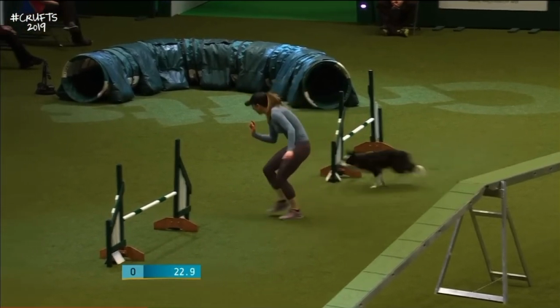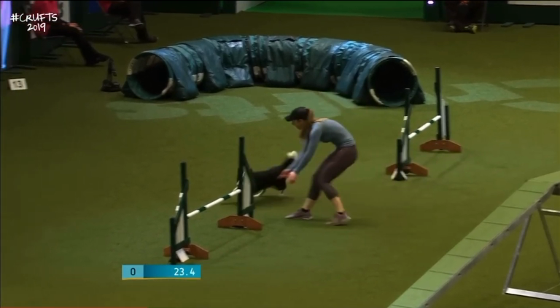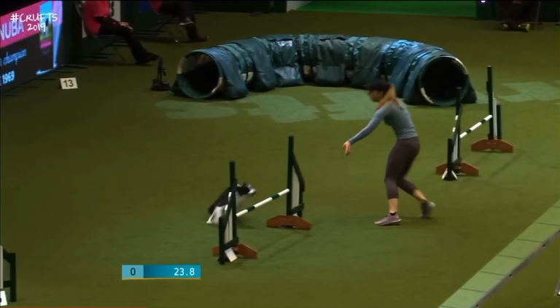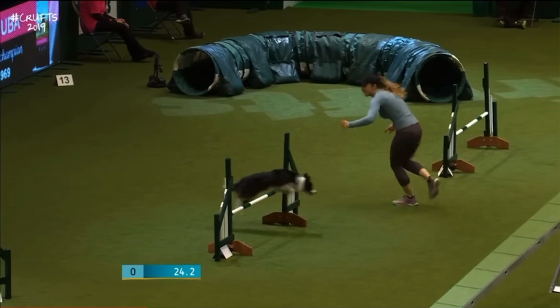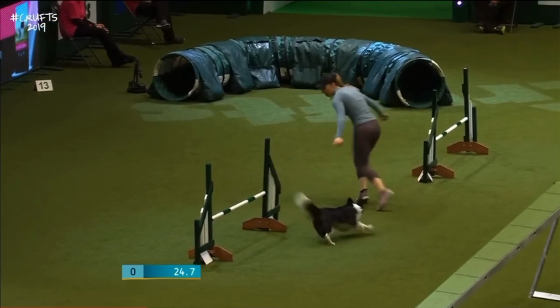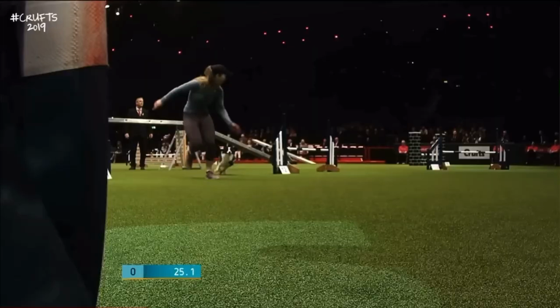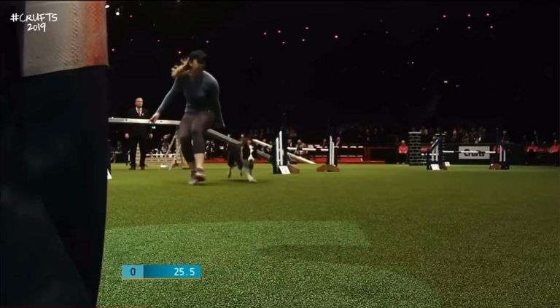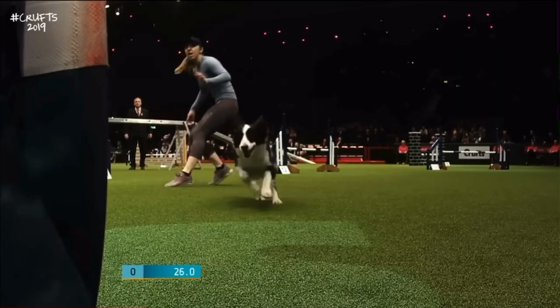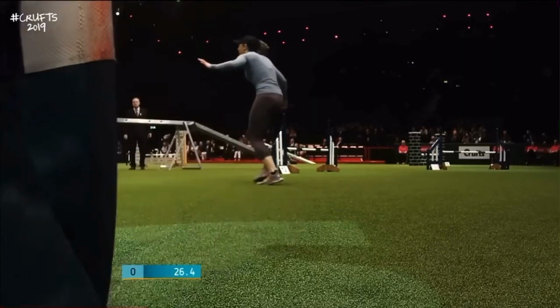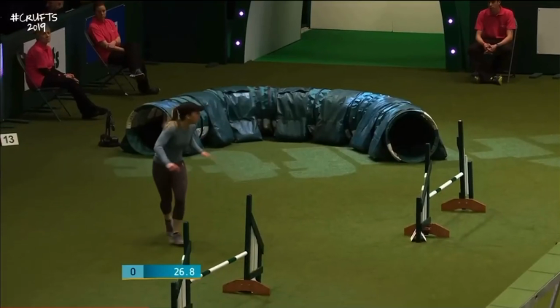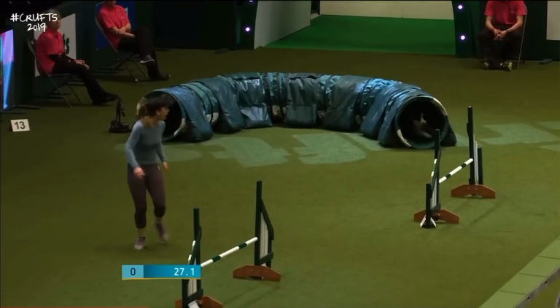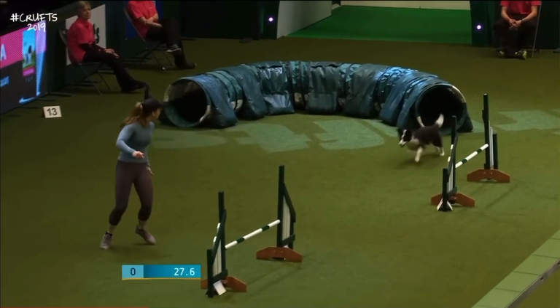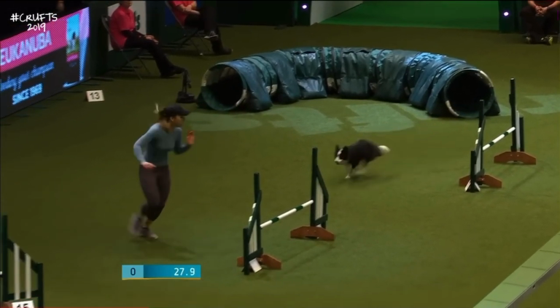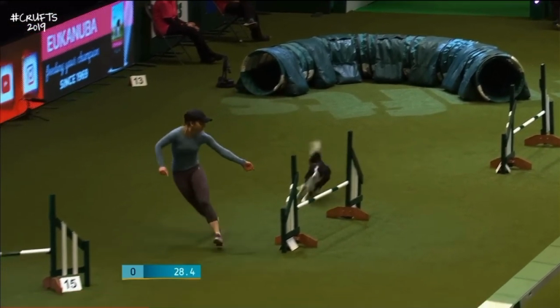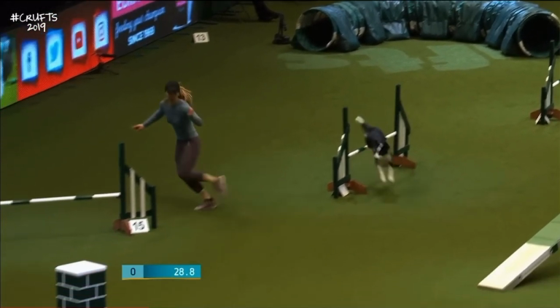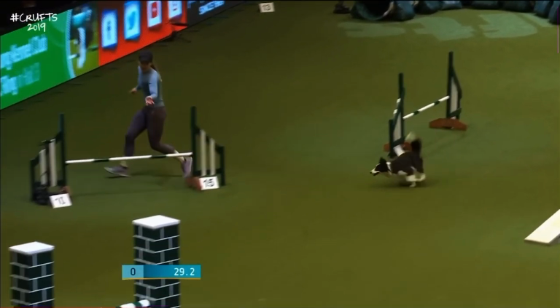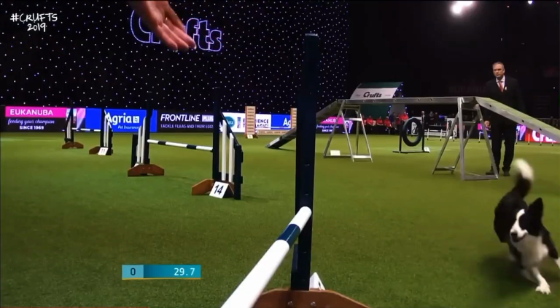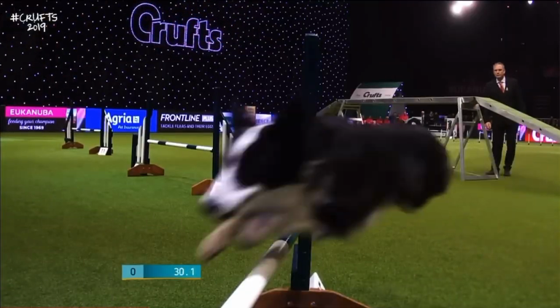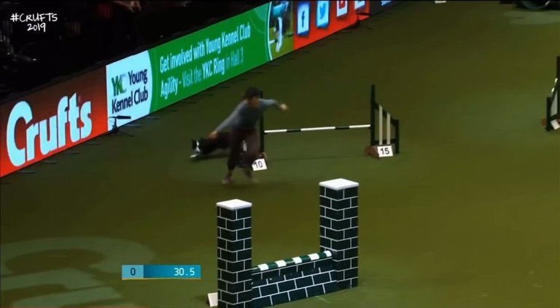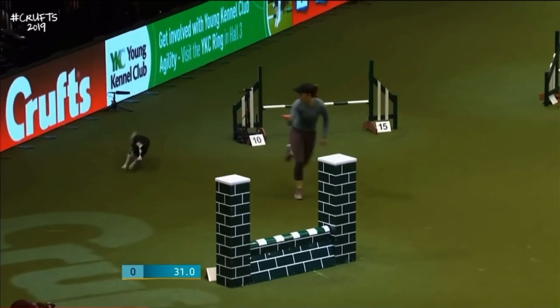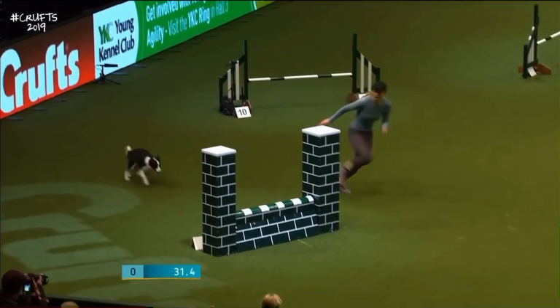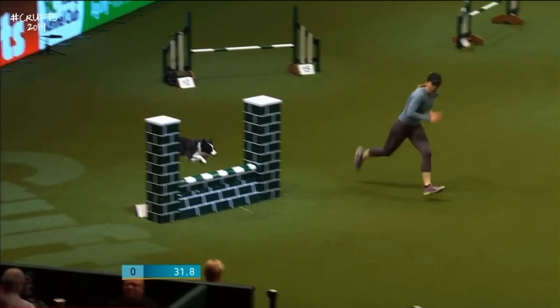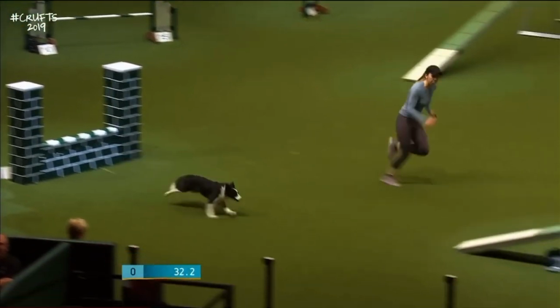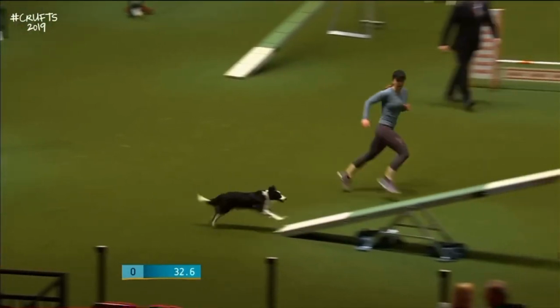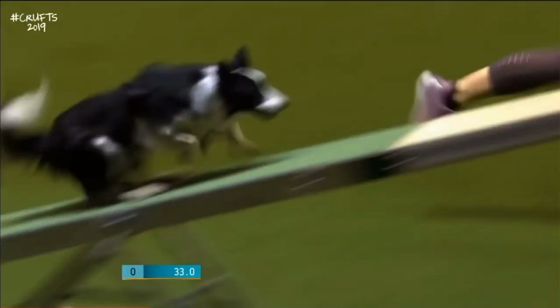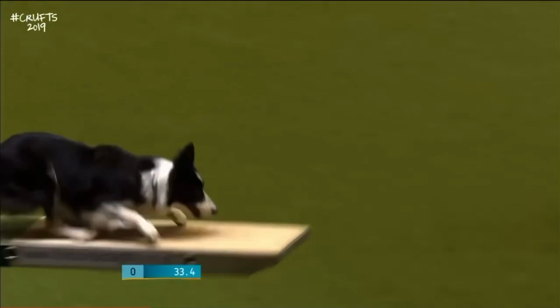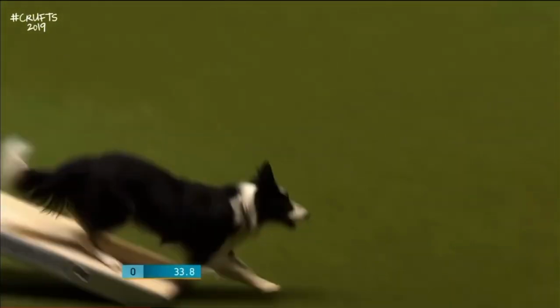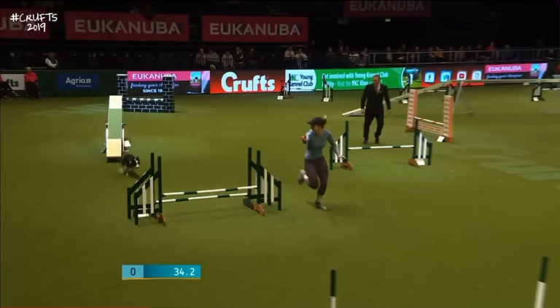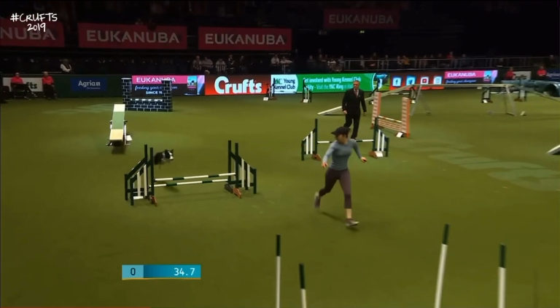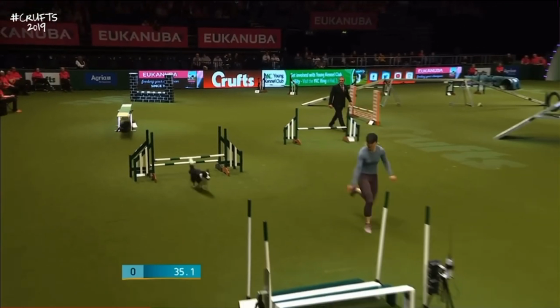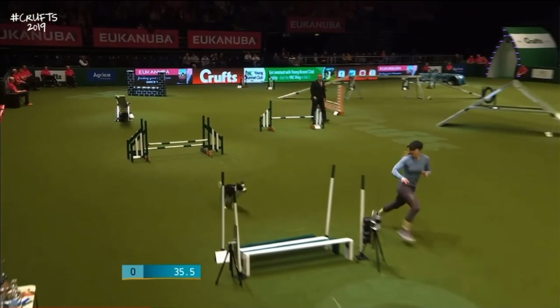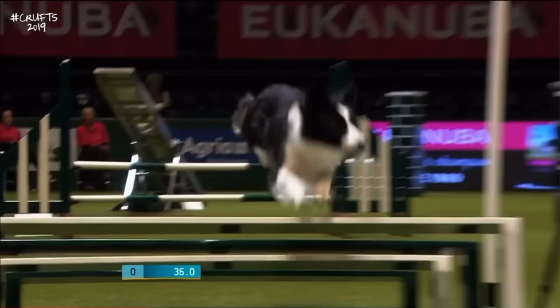A little touch wide there, but that was a lot better. Out — now you've got to avoid that jump and over that one. And now she has to change side. Did you see that? Picked the dog up nicely on the other side, onto the seesaw. Clear so far as she comes to the end.